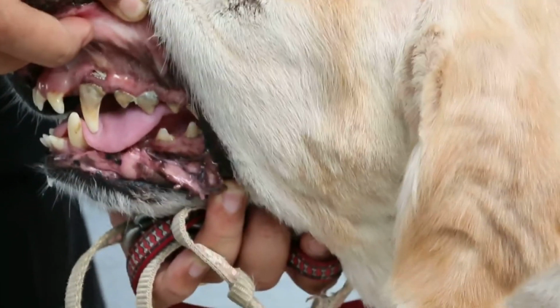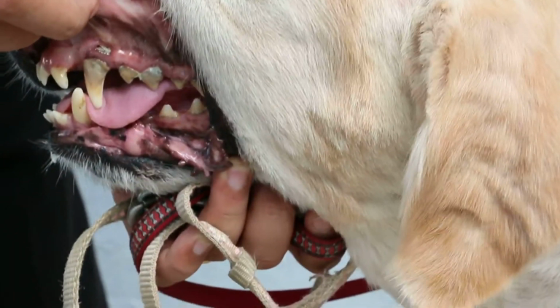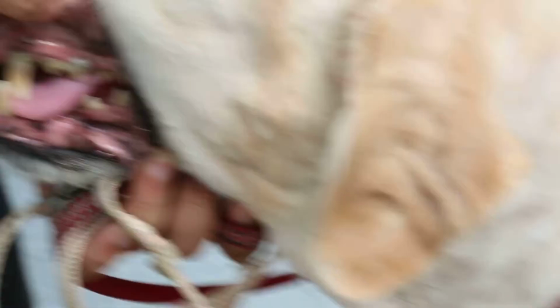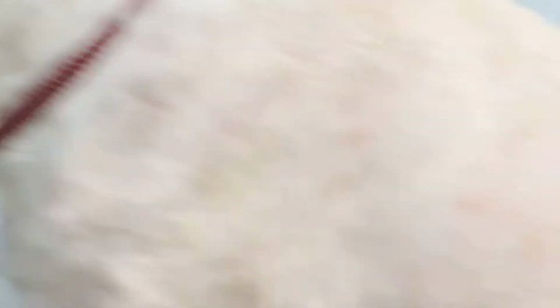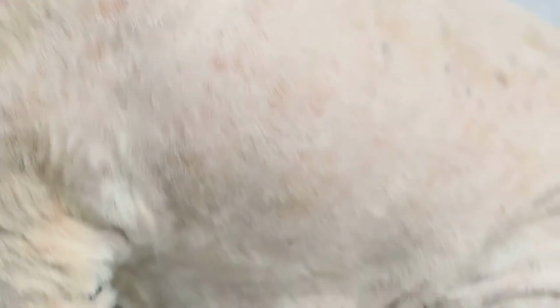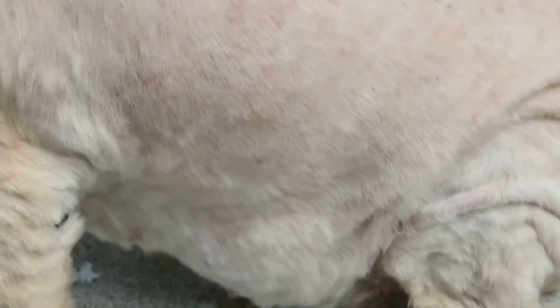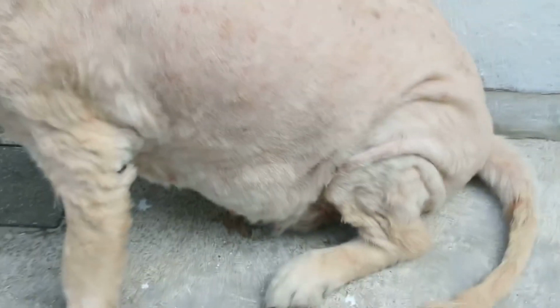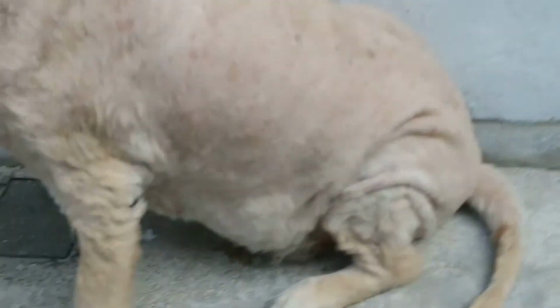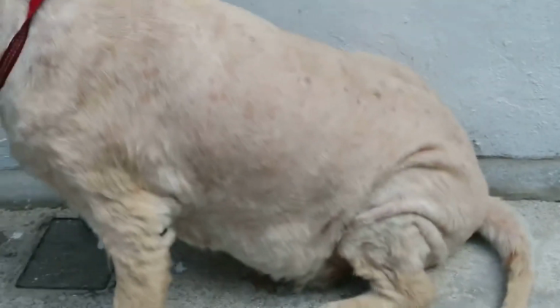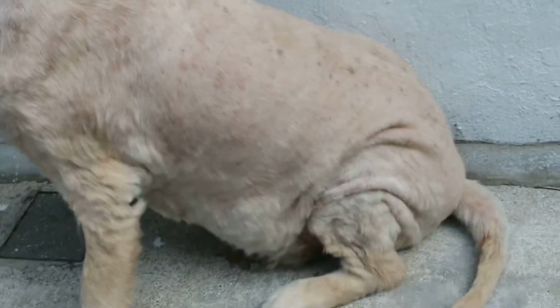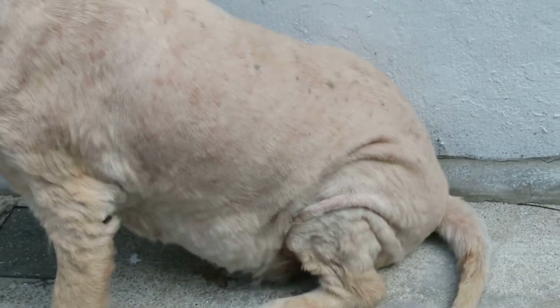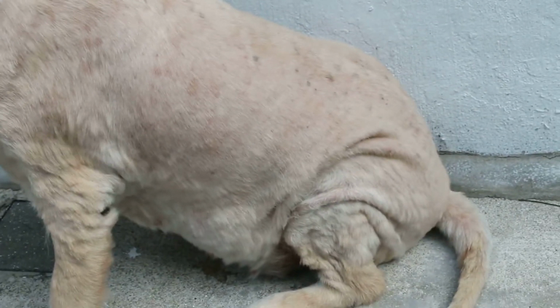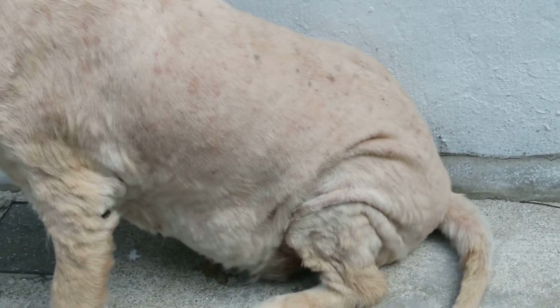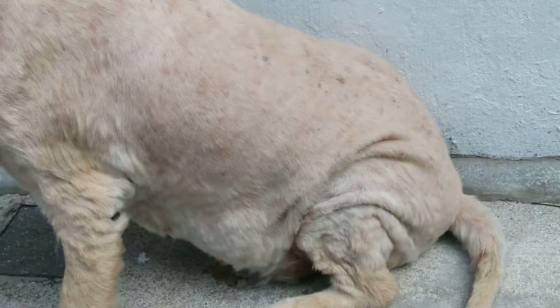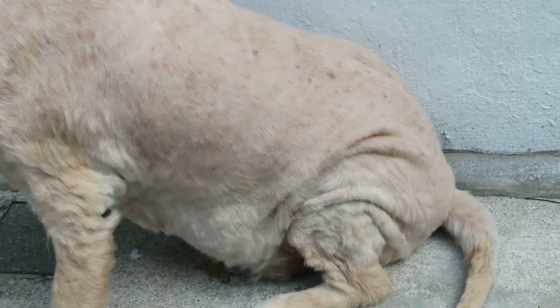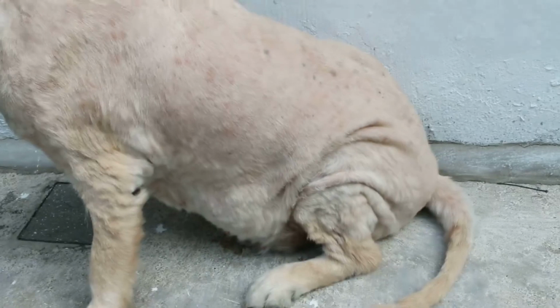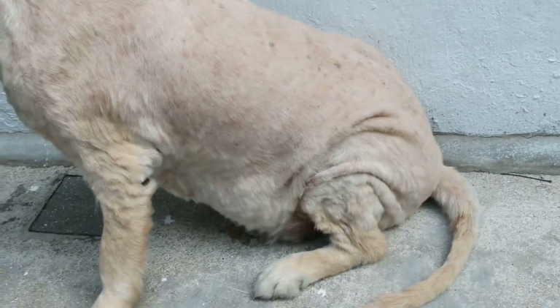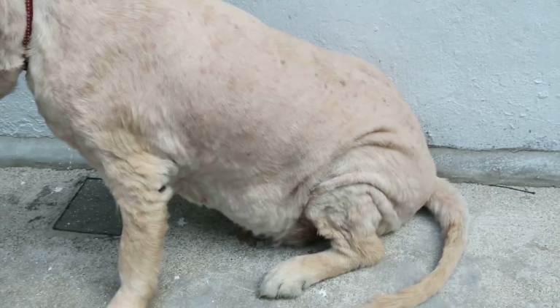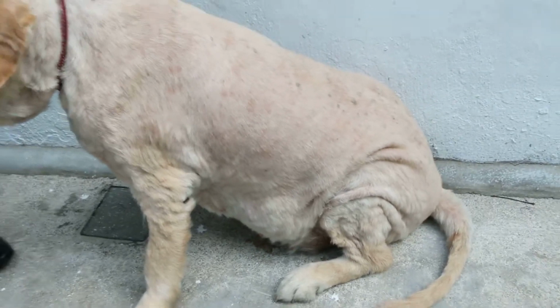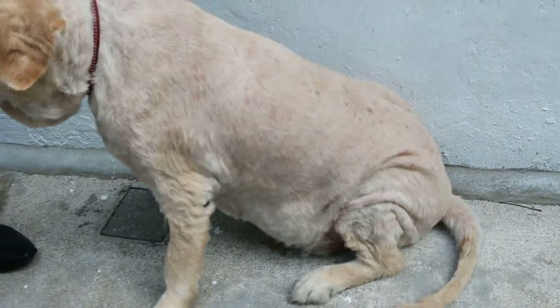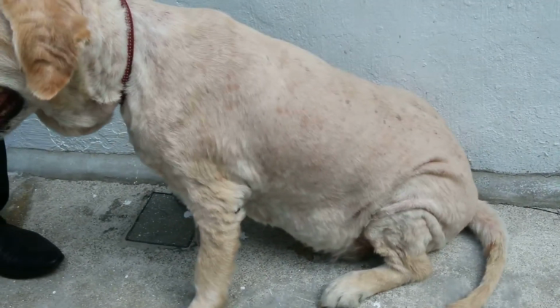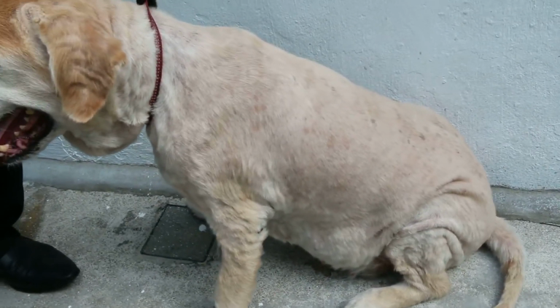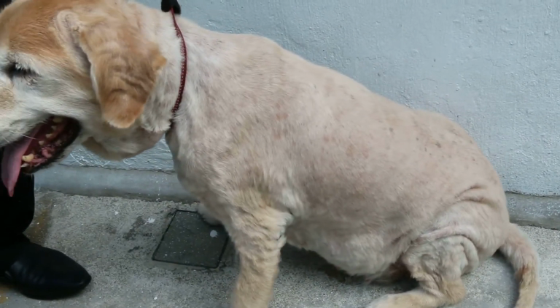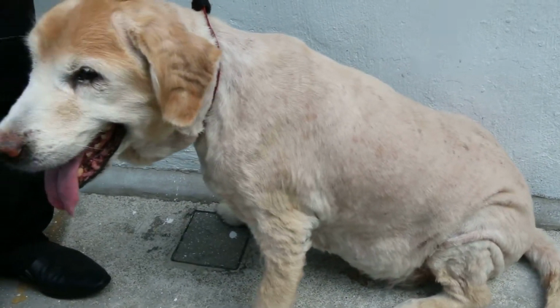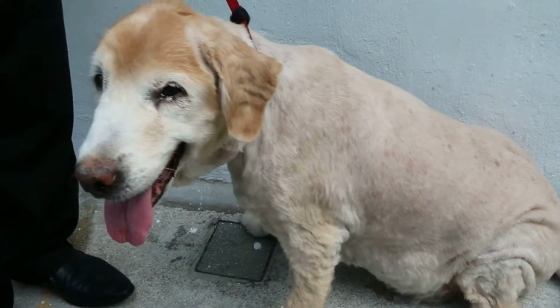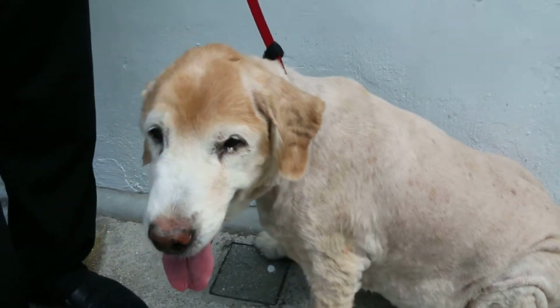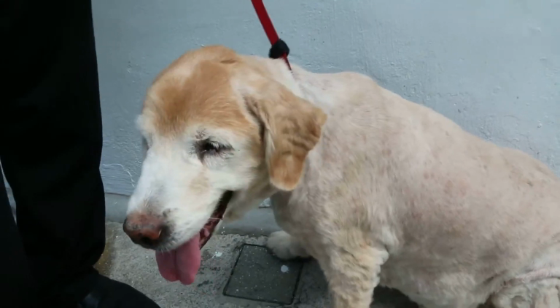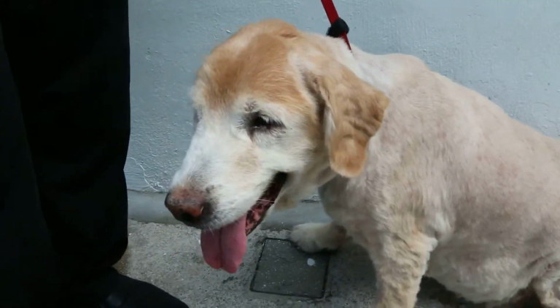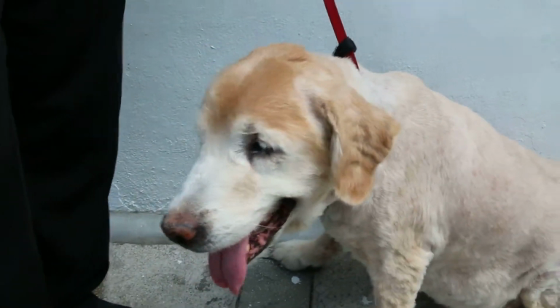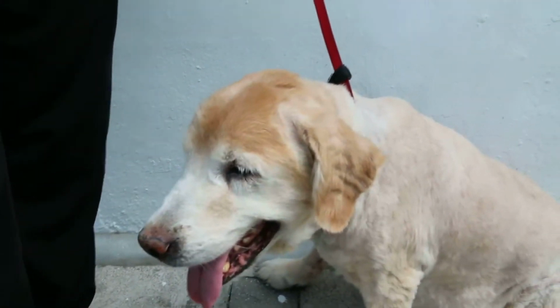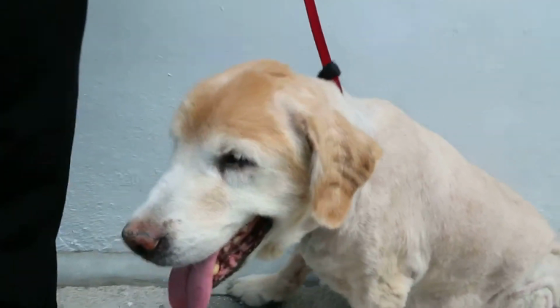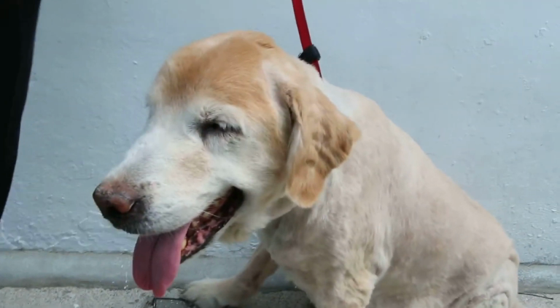The dog is still breathing with tenting. It's due to pain — there's some pain inside. But overall you can see it's more active.